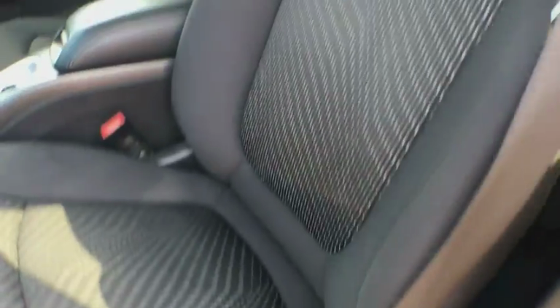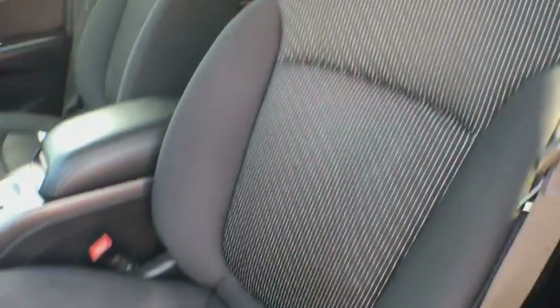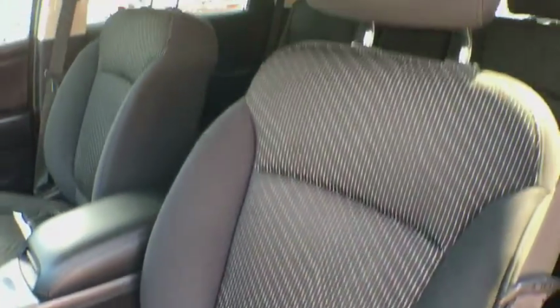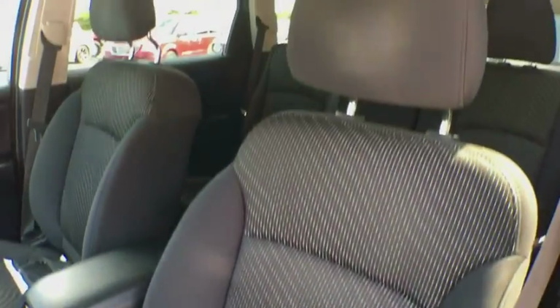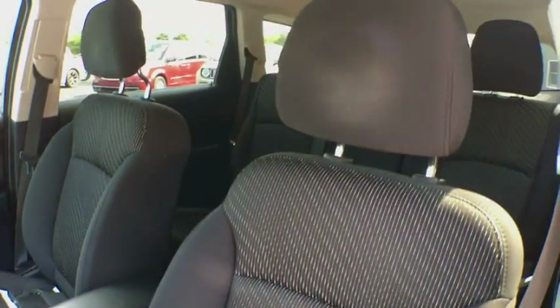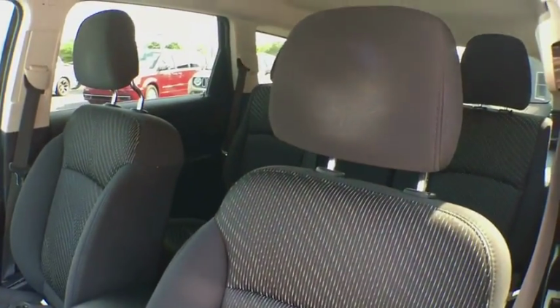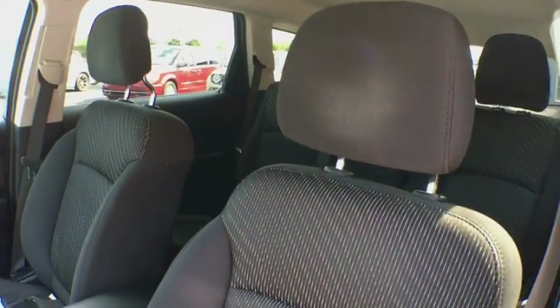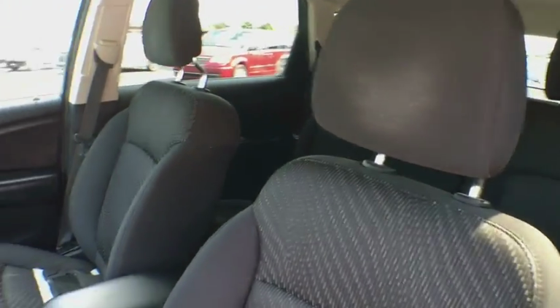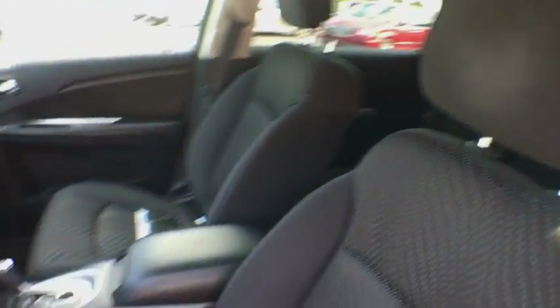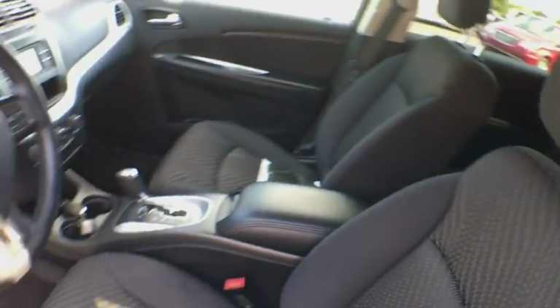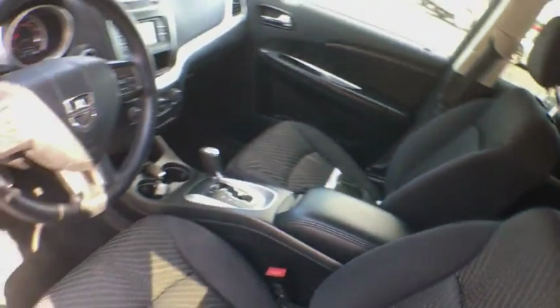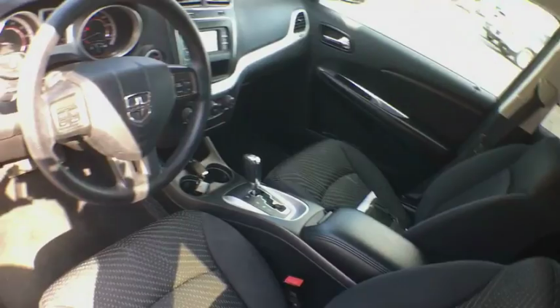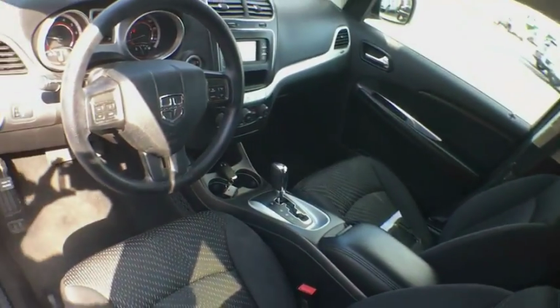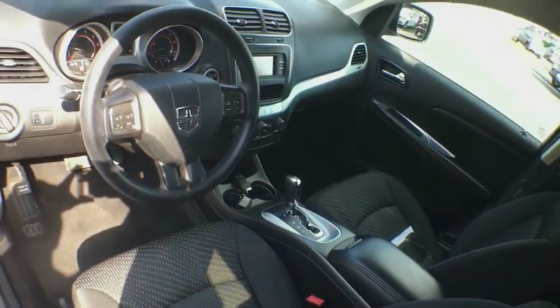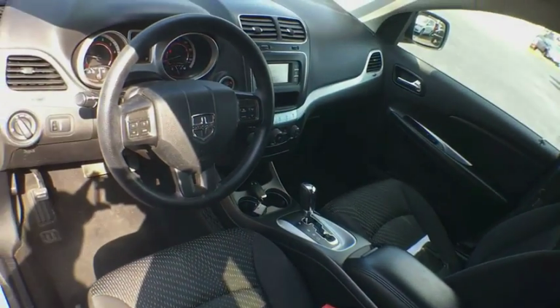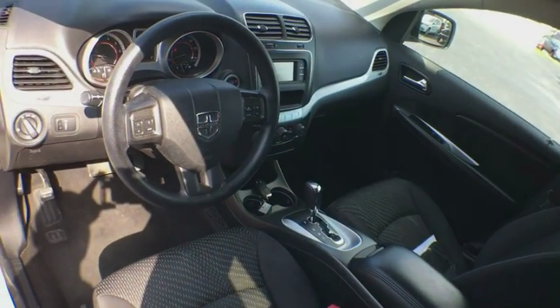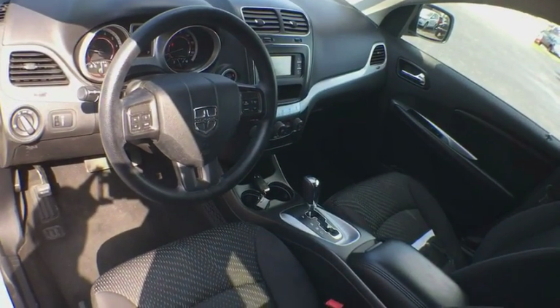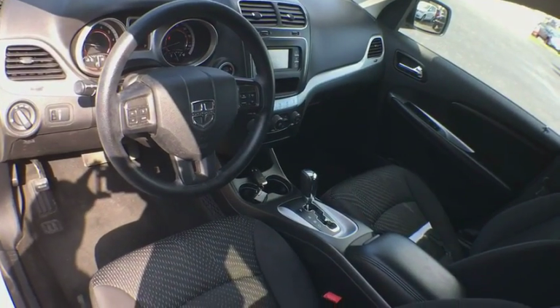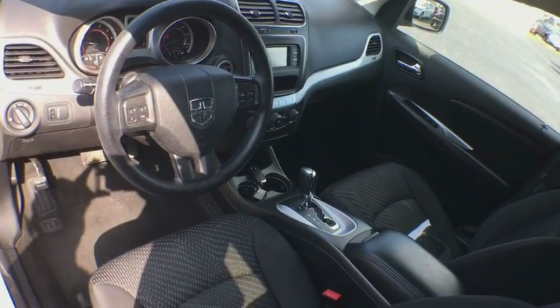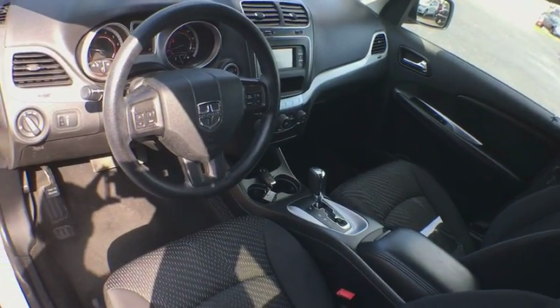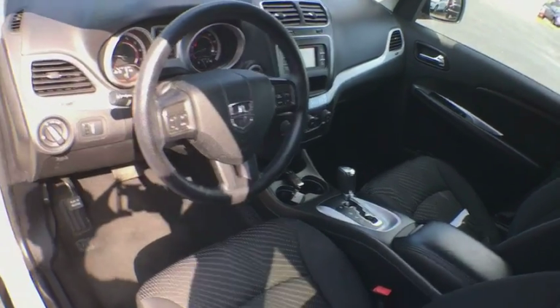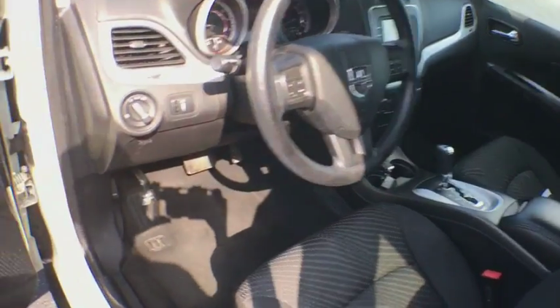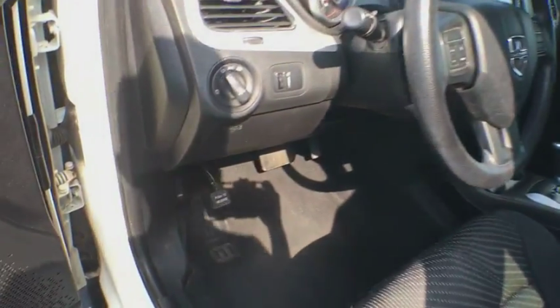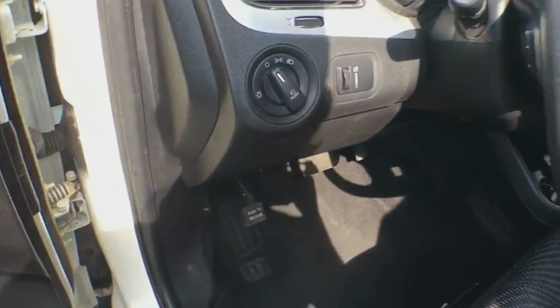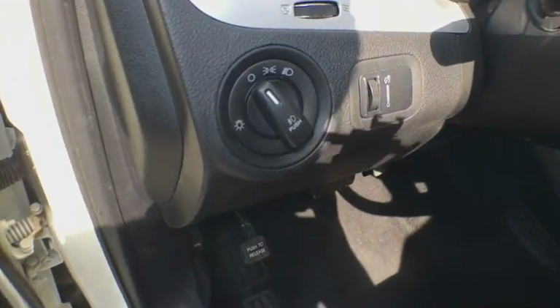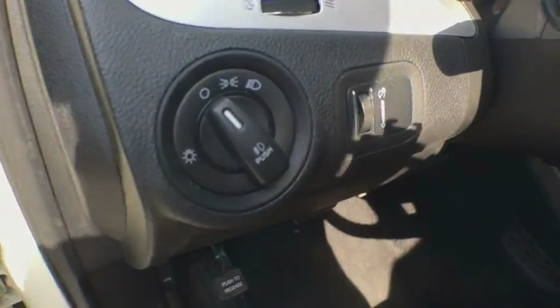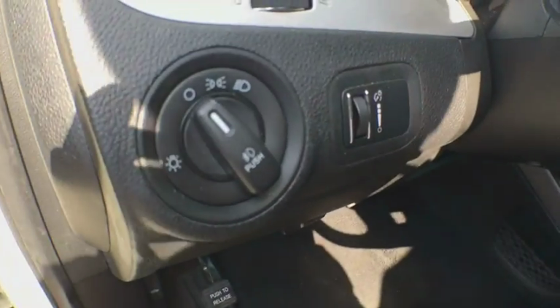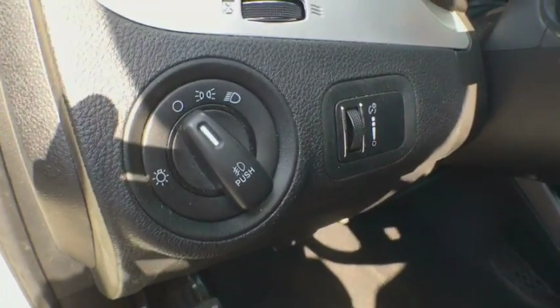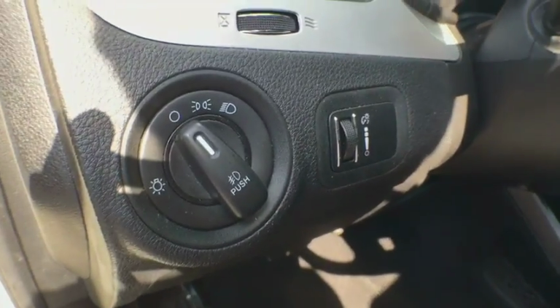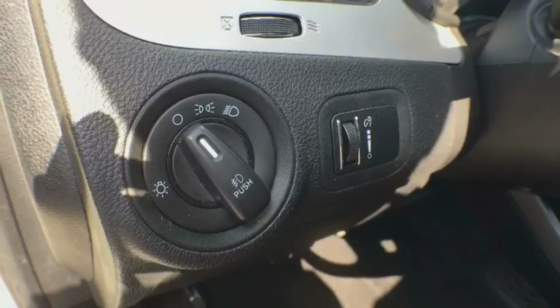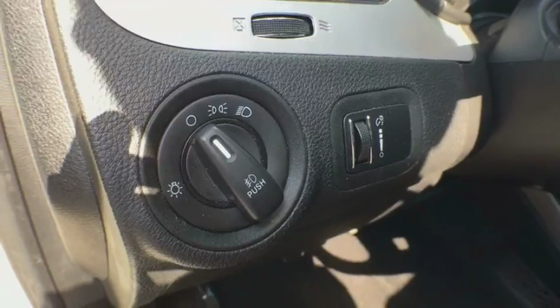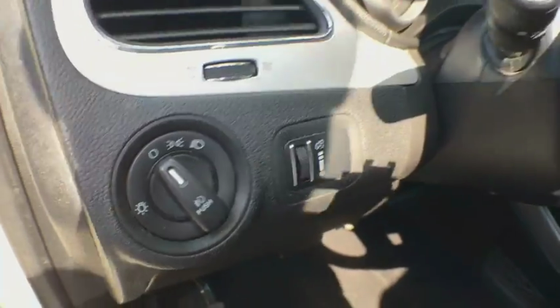Adjustable steering wheel. Power steering. Cruise control. Aluminum wheels. Keyless start. Four-wheel disc brakes. Floor mats. AM-FM stereo radio.